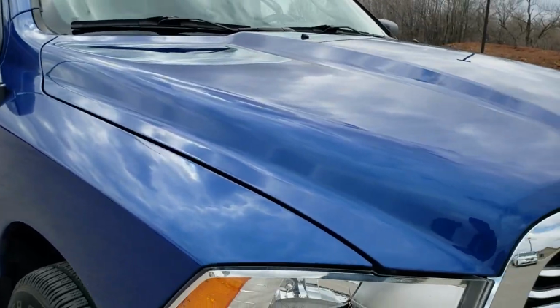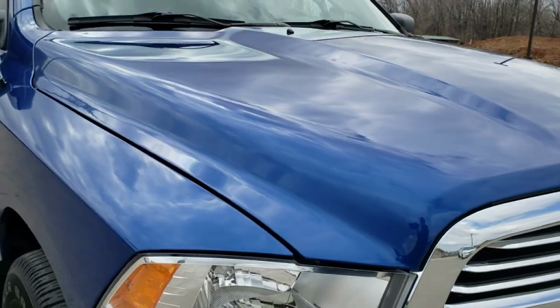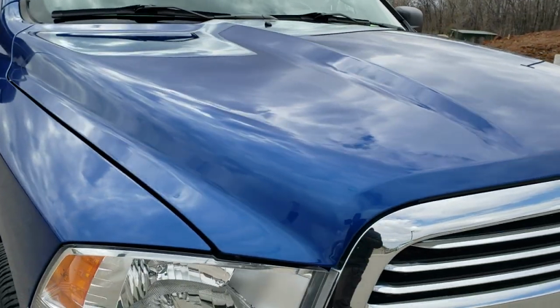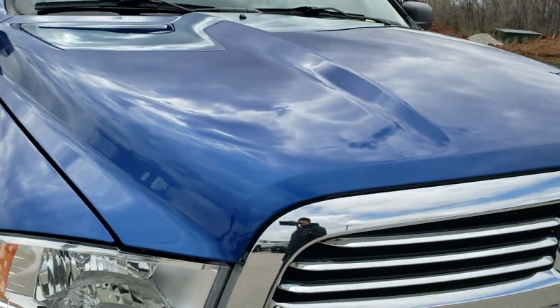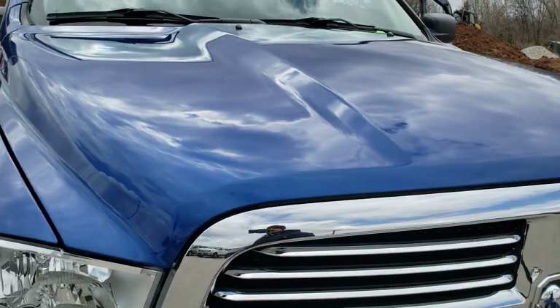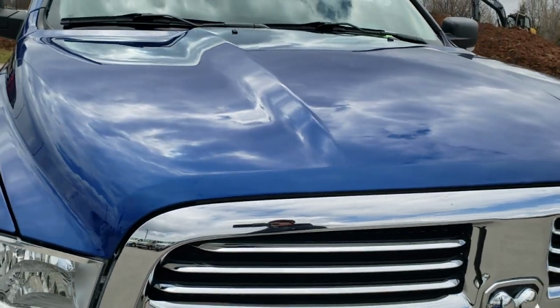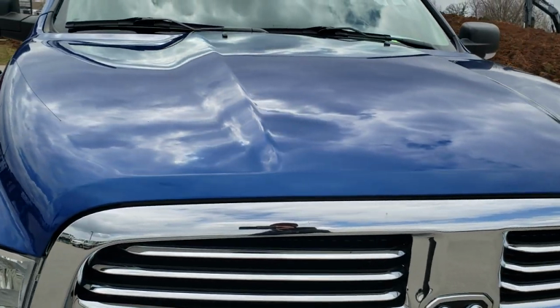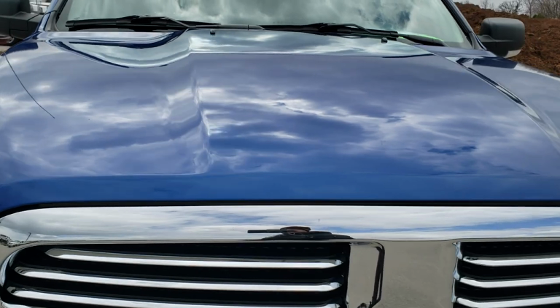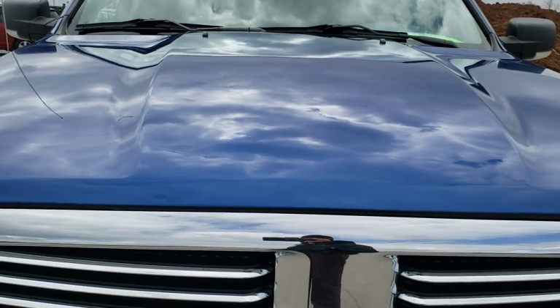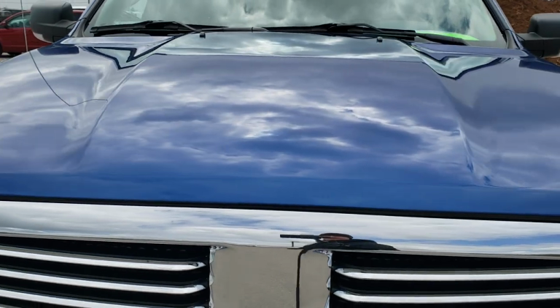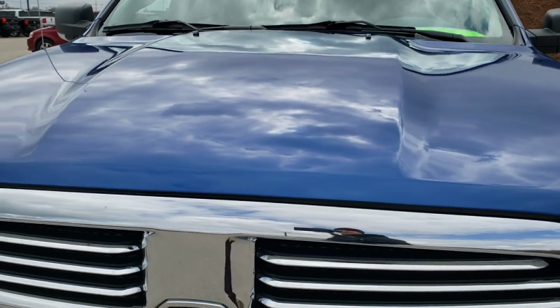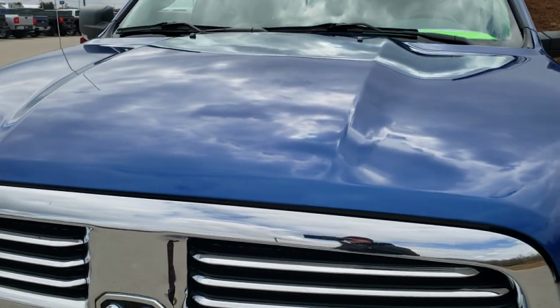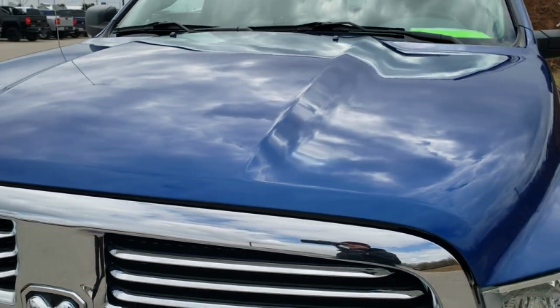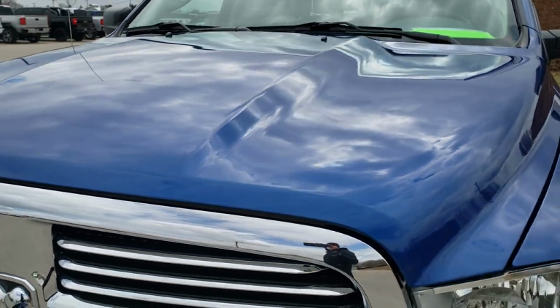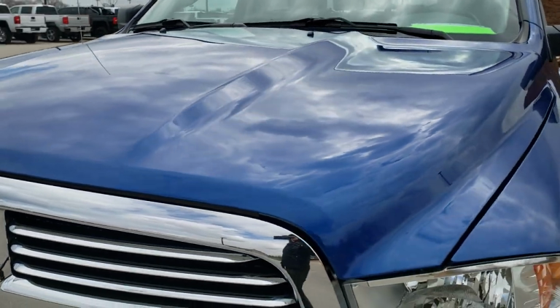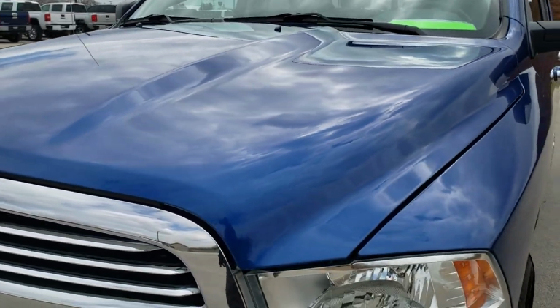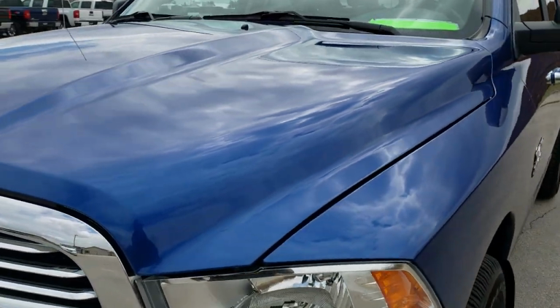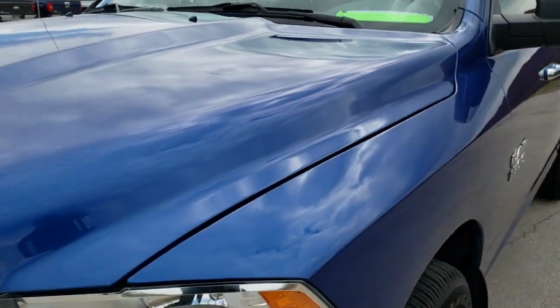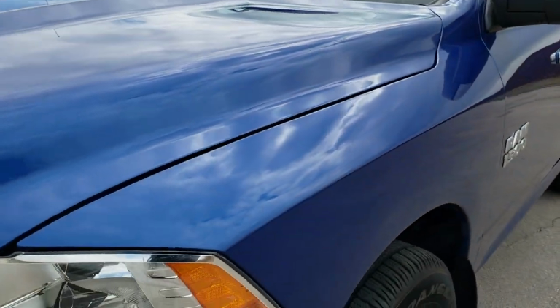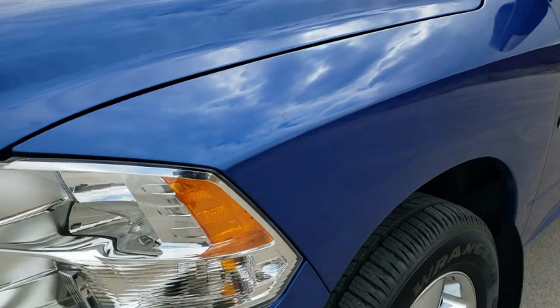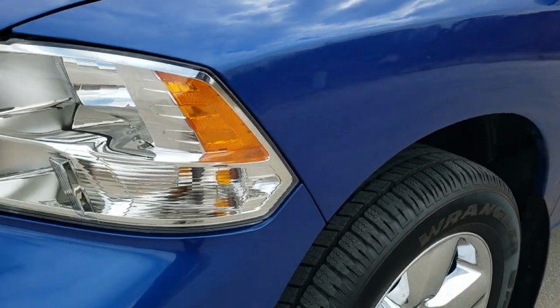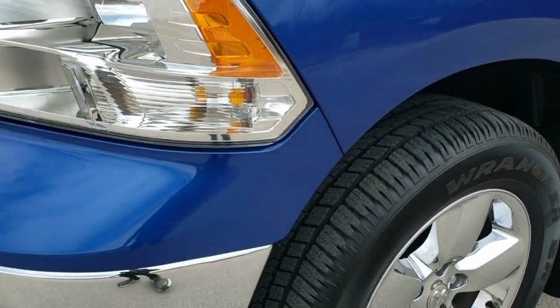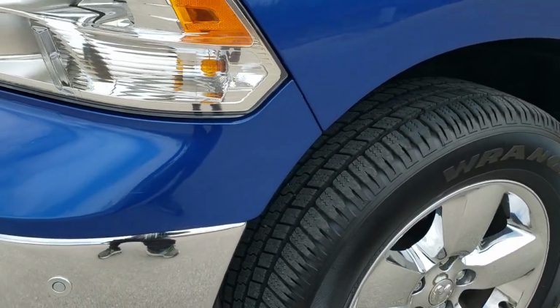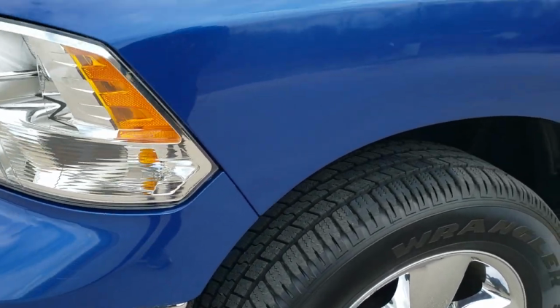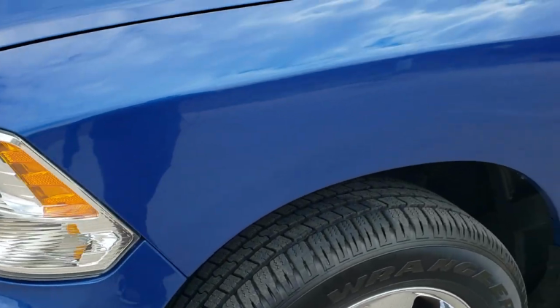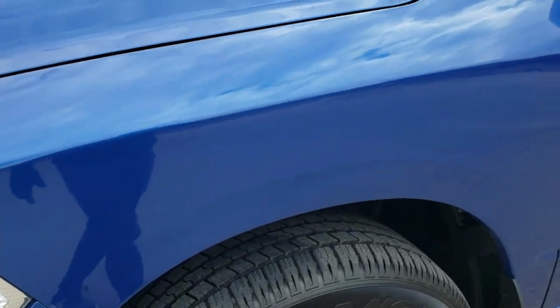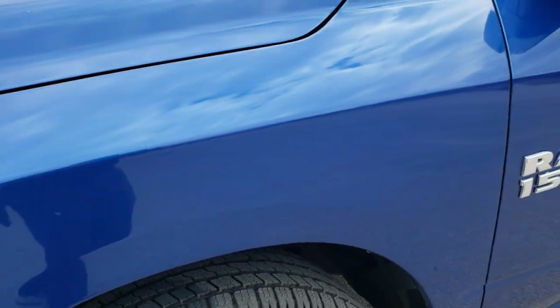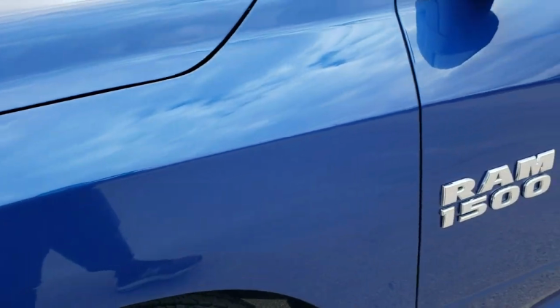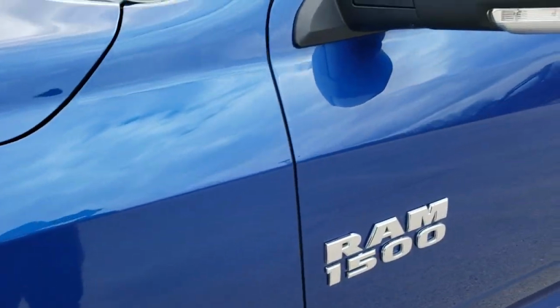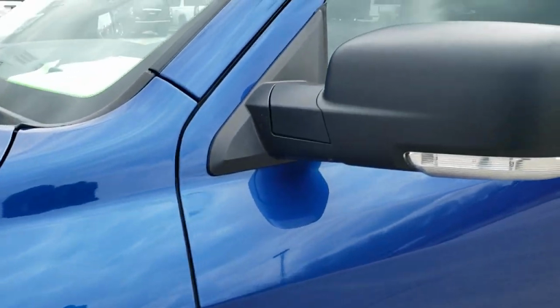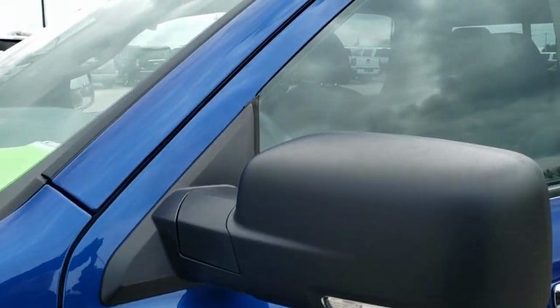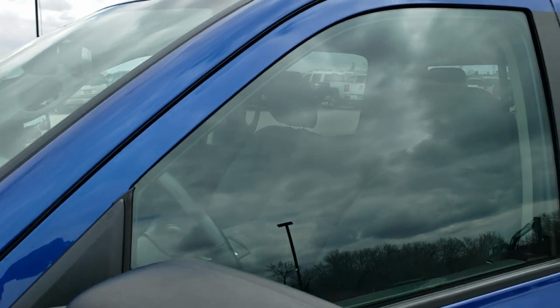This truck has the 3.6 liter Pentastar V6 motor. It has been fully safety inspected by our service shop, has a fresh oil and filter change, all the fluids have been checked and topped off, and this truck is 100% ready to go.